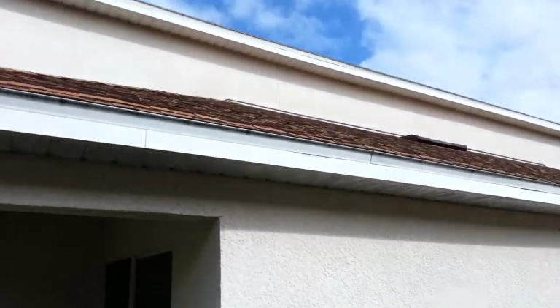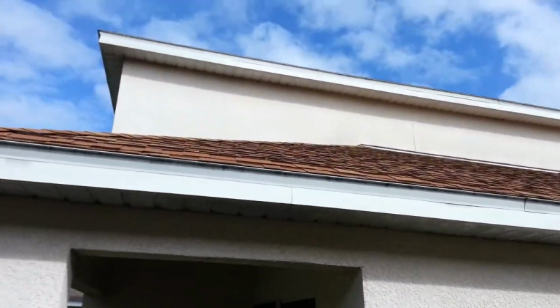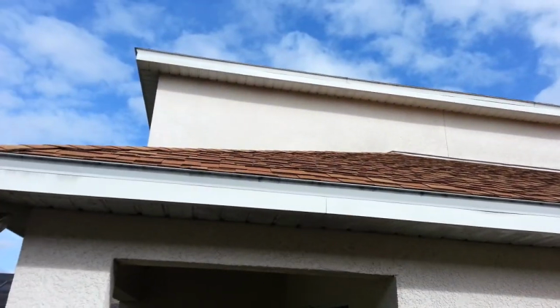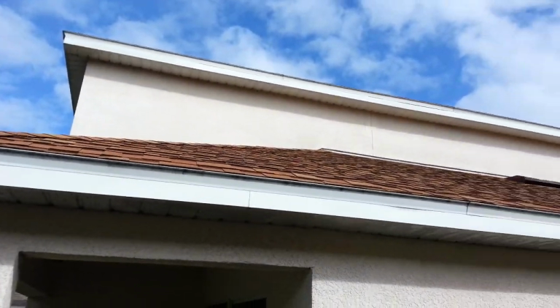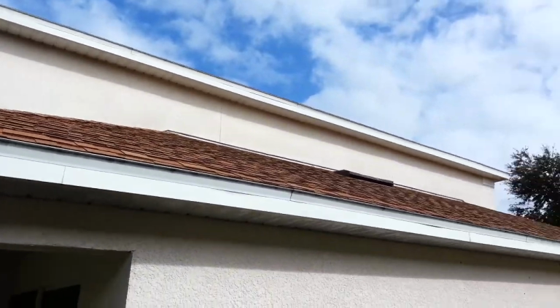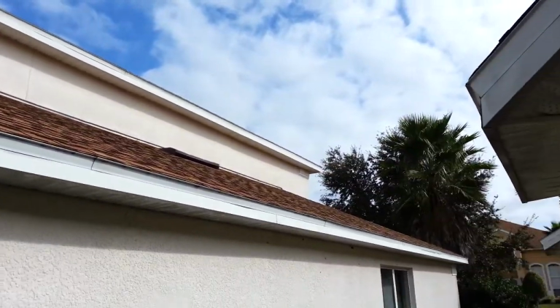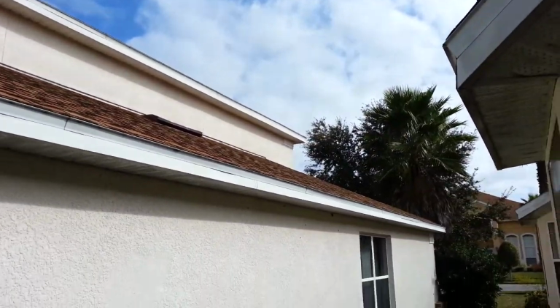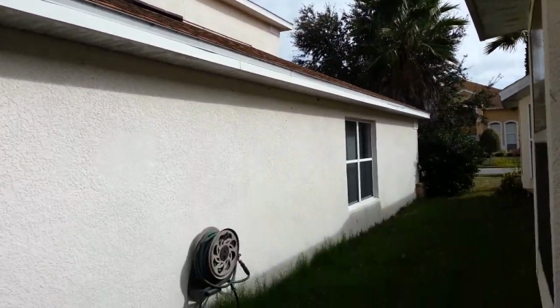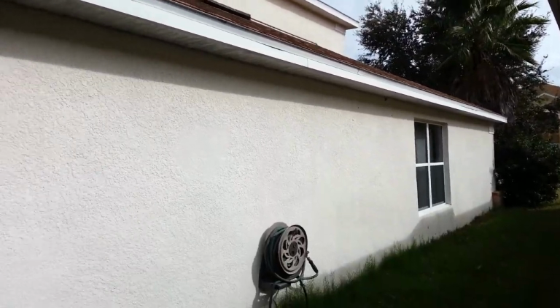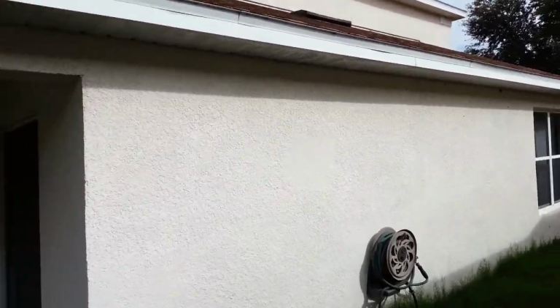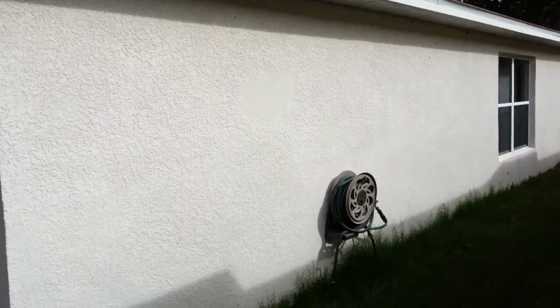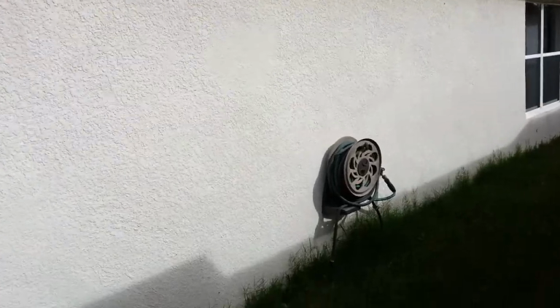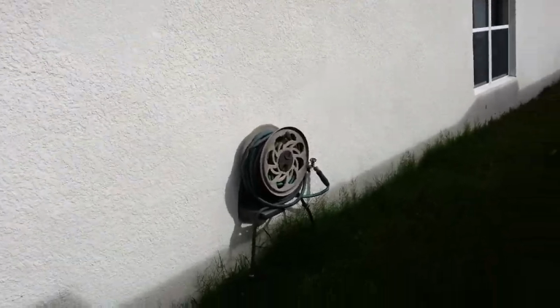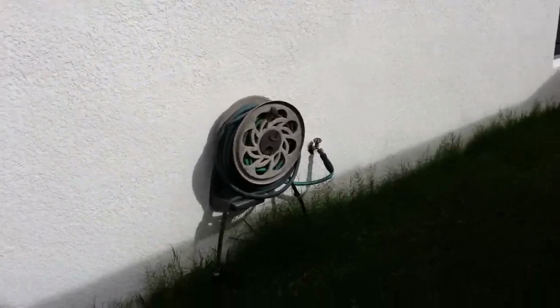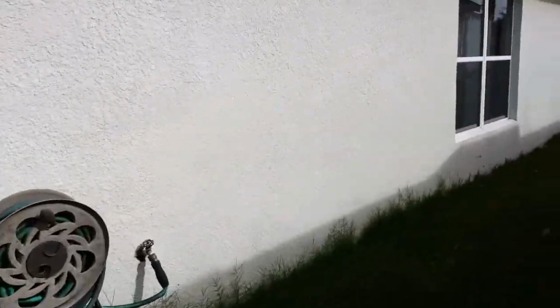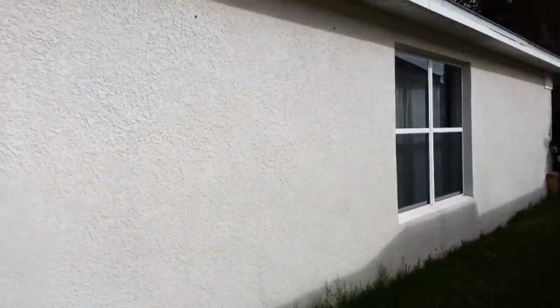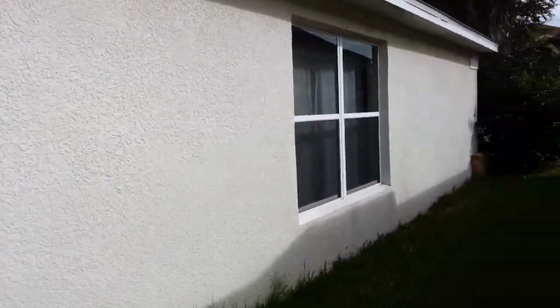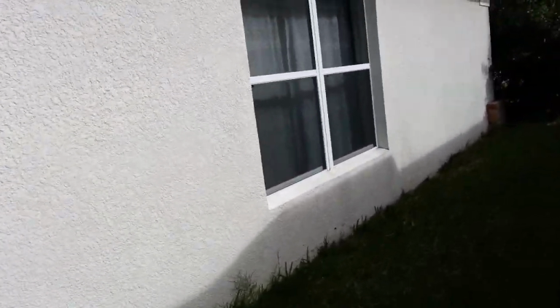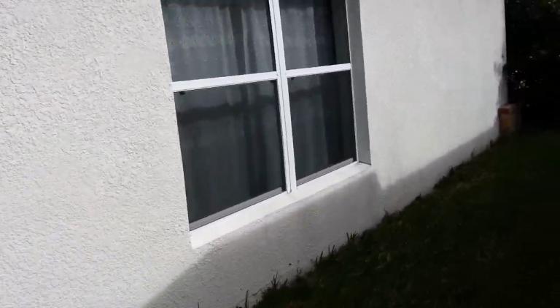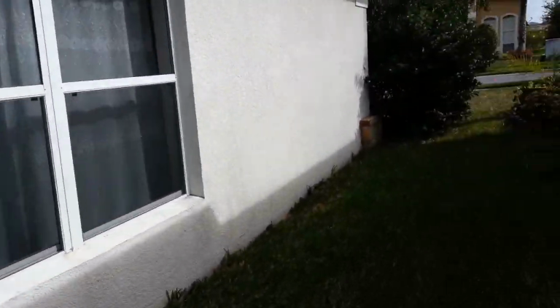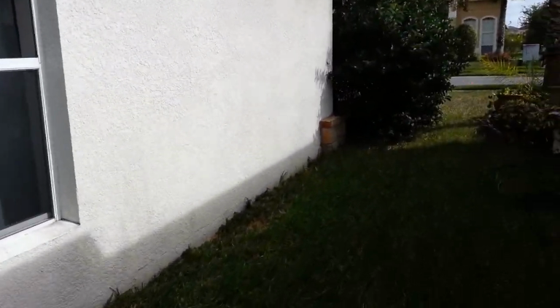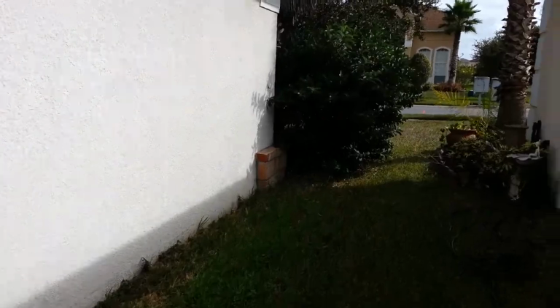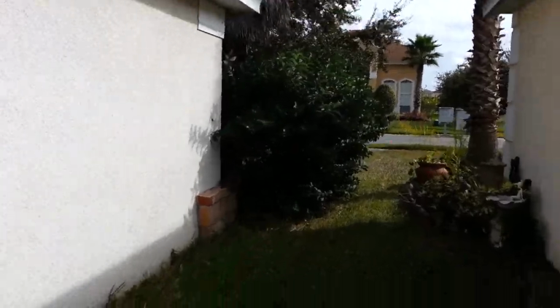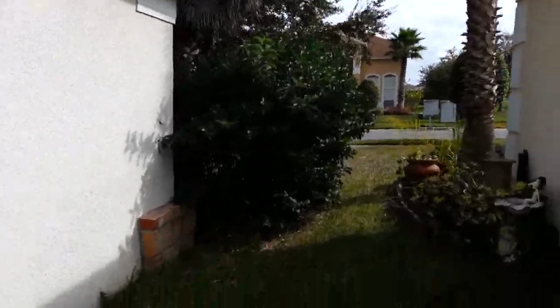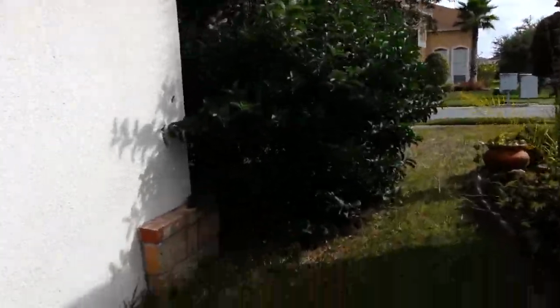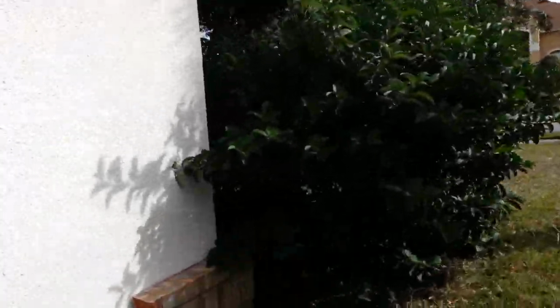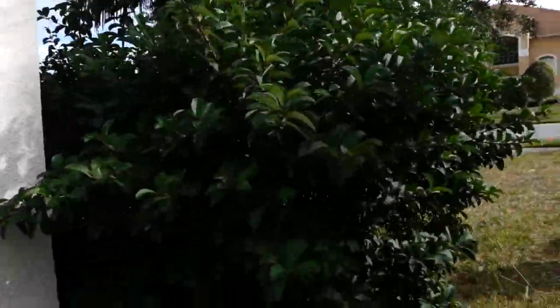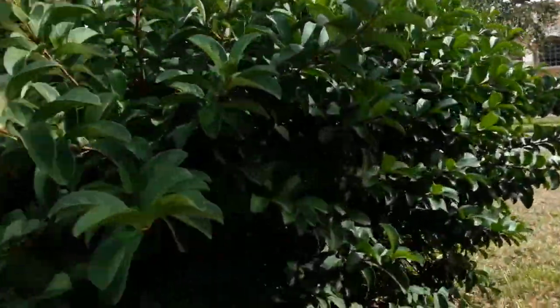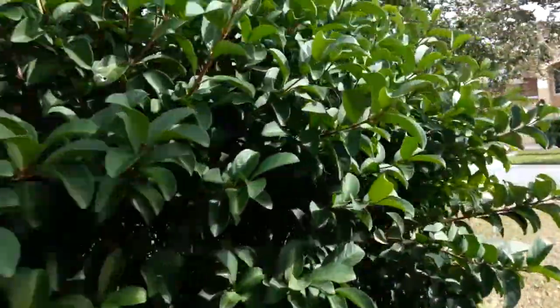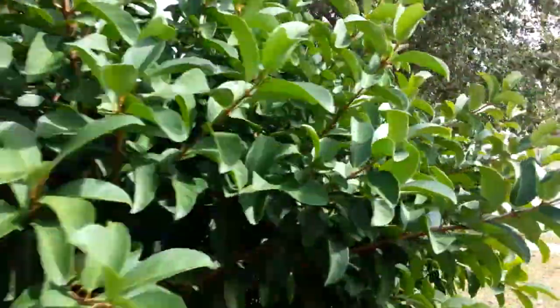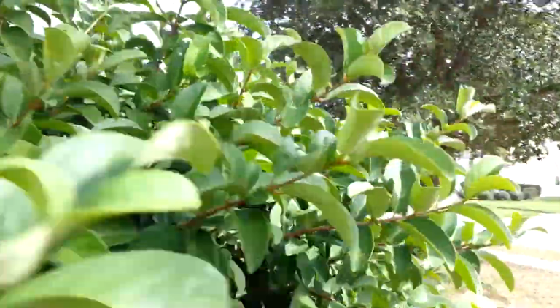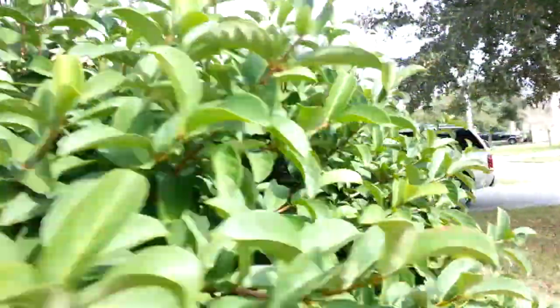Now we're on the other side of the property. The roof looks good at first sight. And that's the exterior.